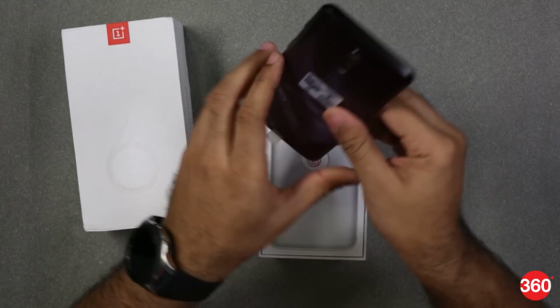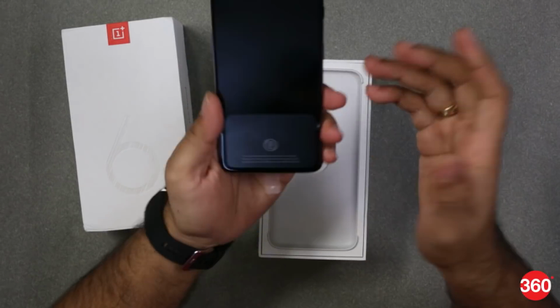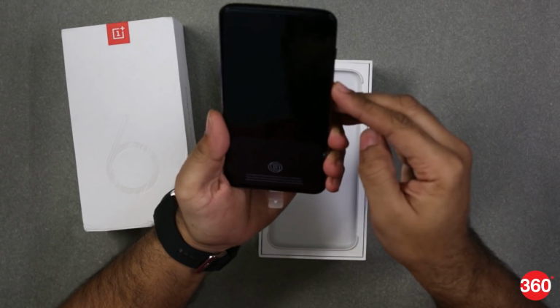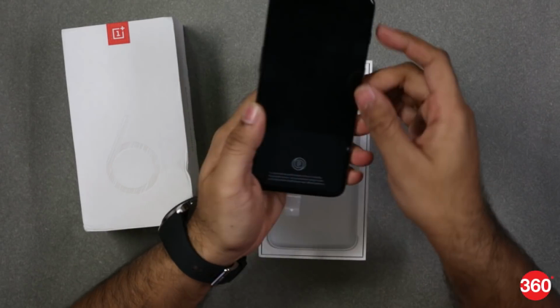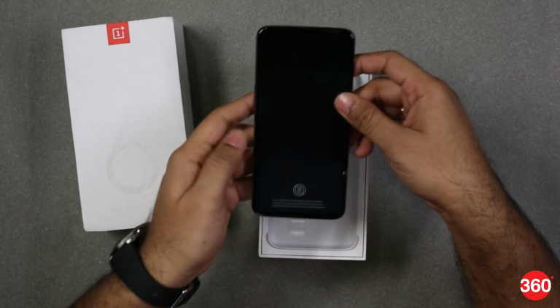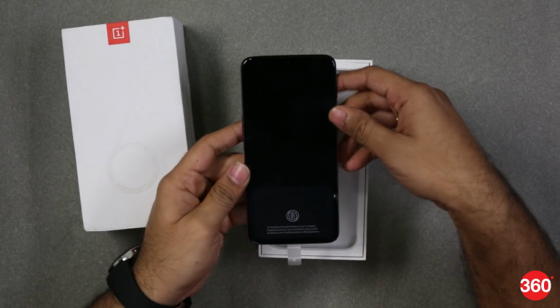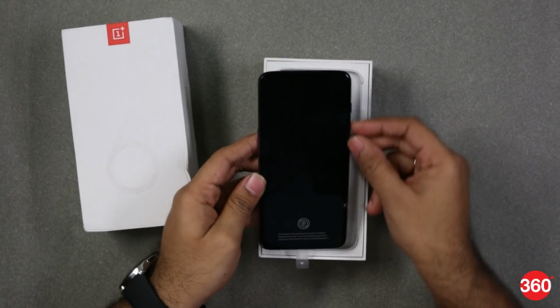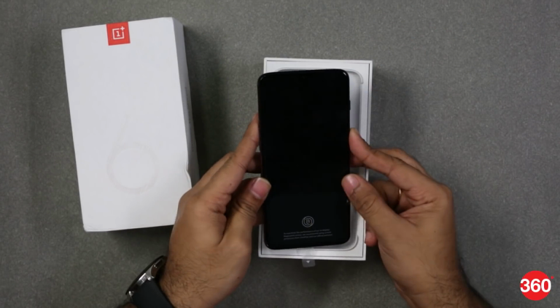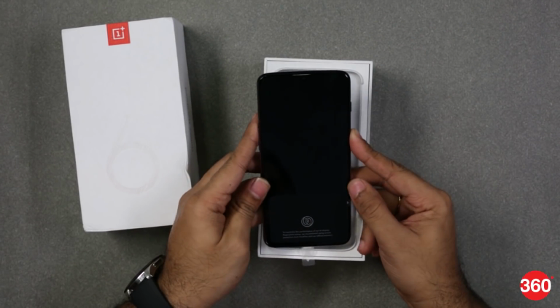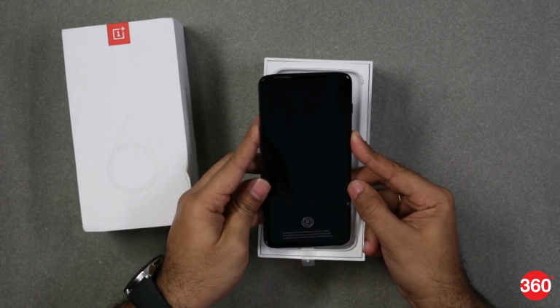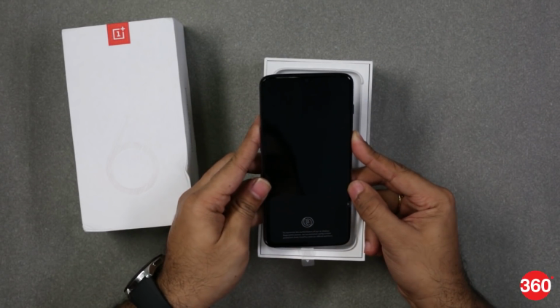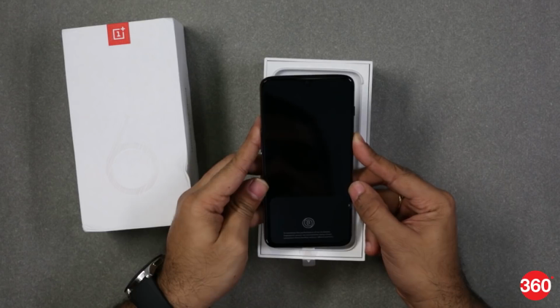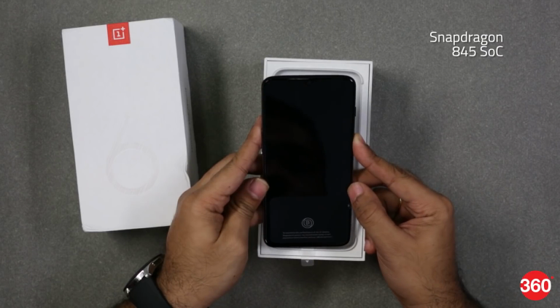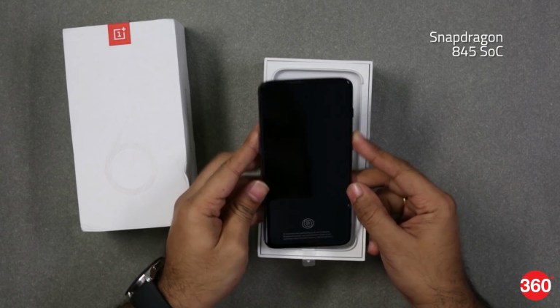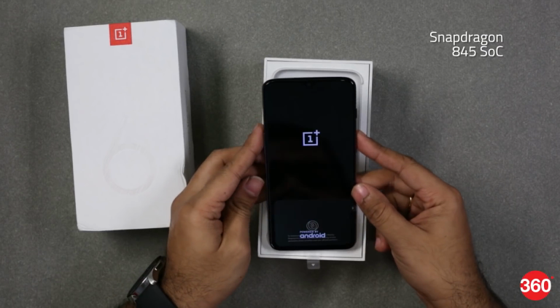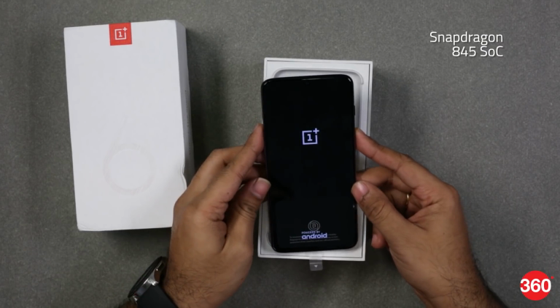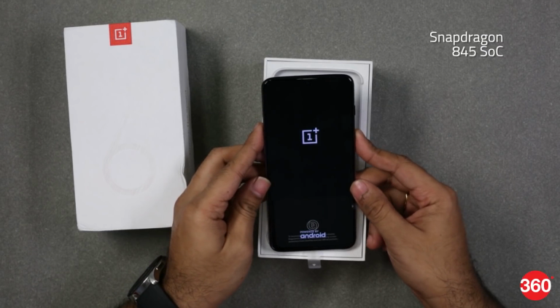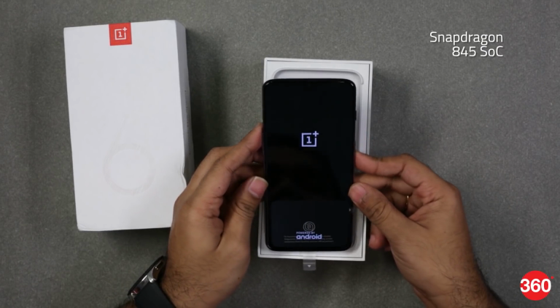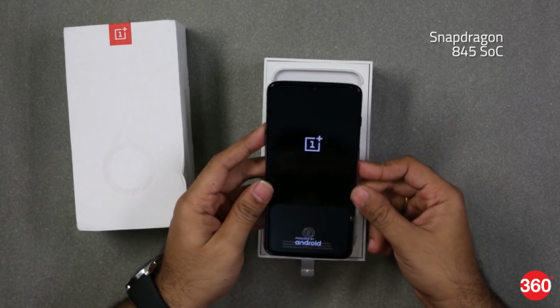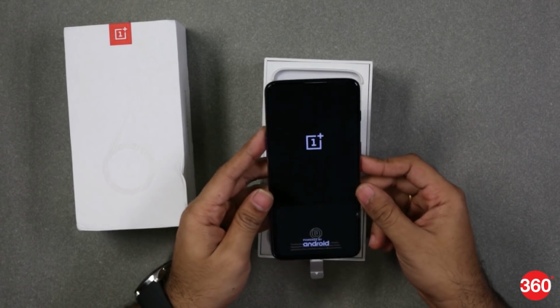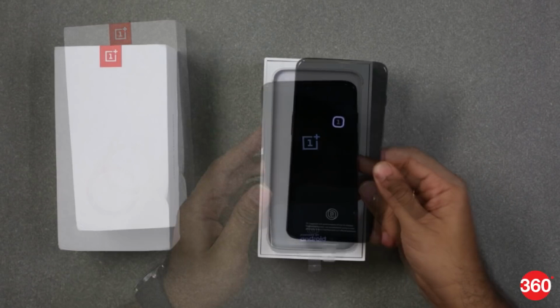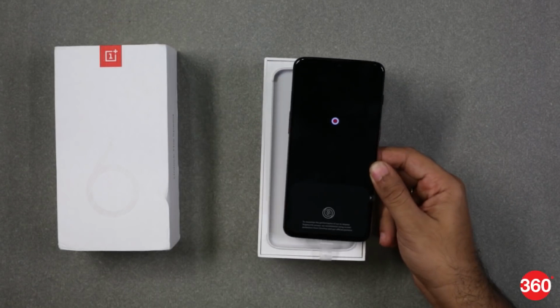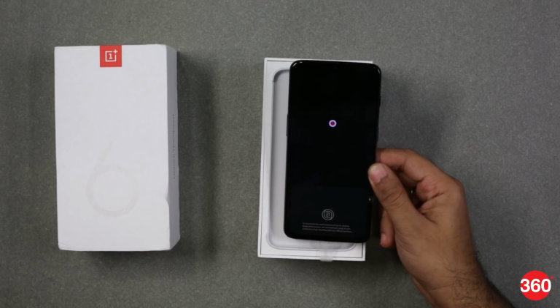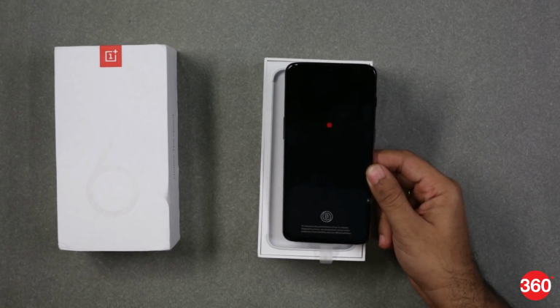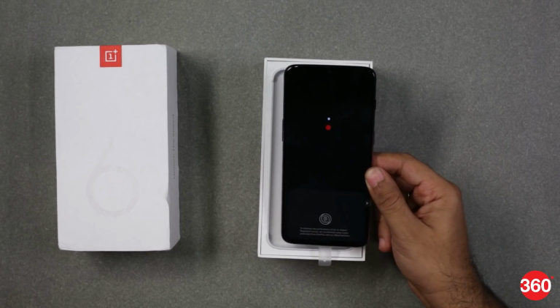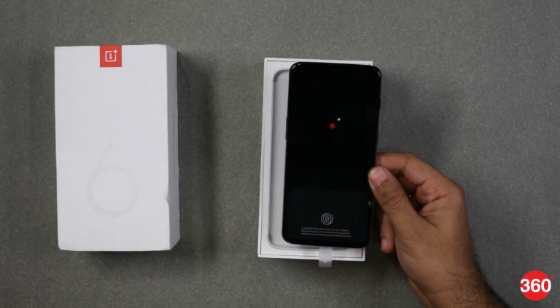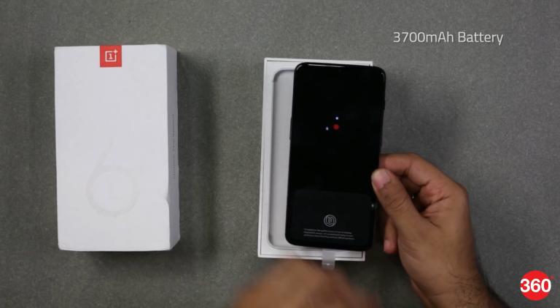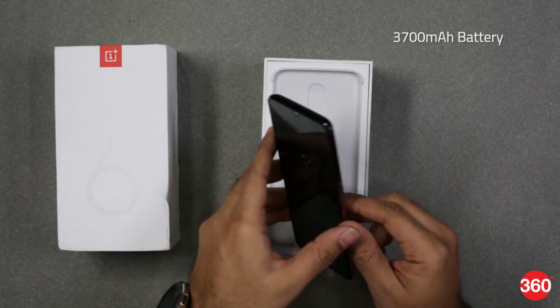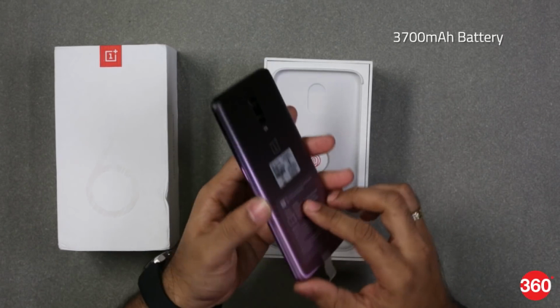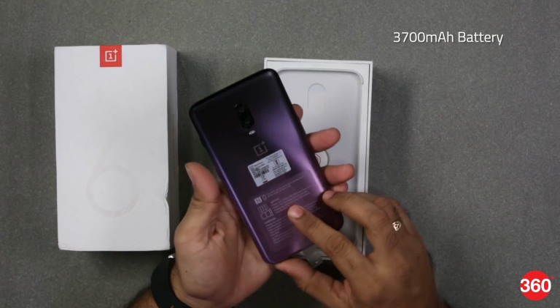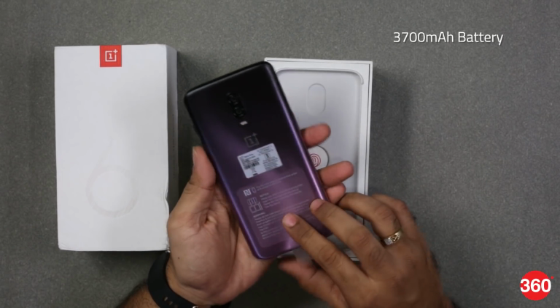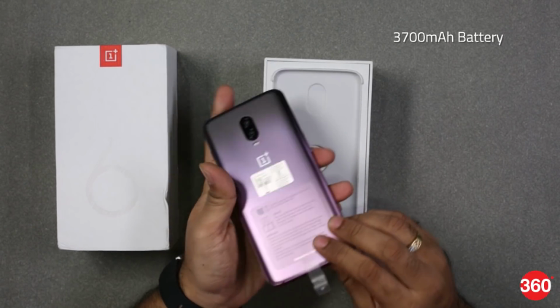Apart from that, the specs for the device are the same as the regular OnePlus 6T. It is powered by a Snapdragon 845 processor, this one has 8GB of RAM and 128GB of internal storage, and you get a 3700 mAh battery.